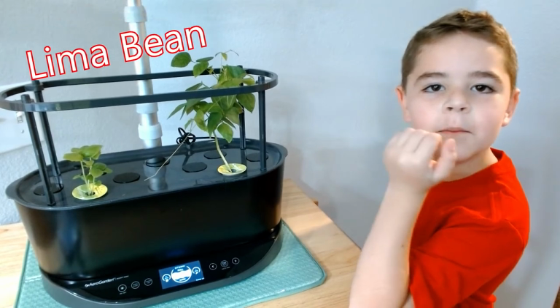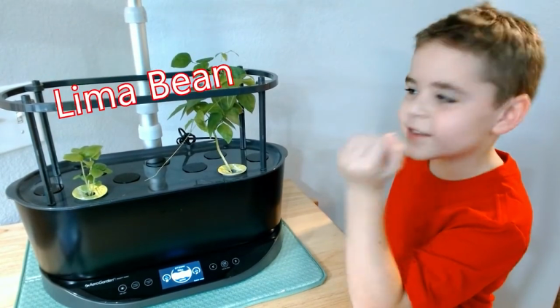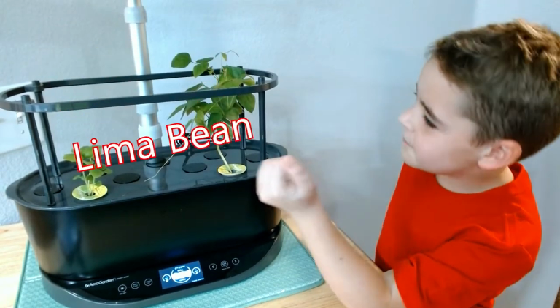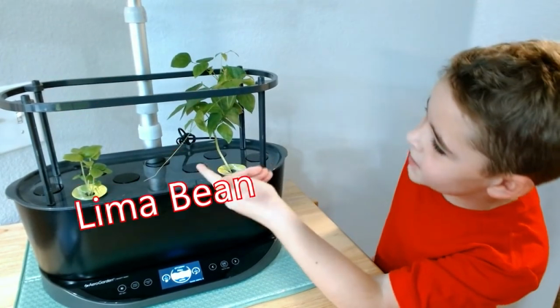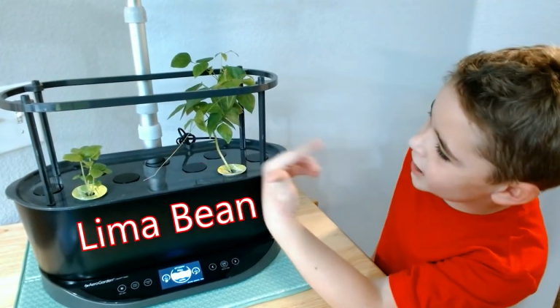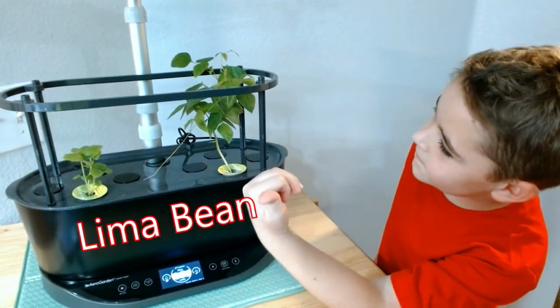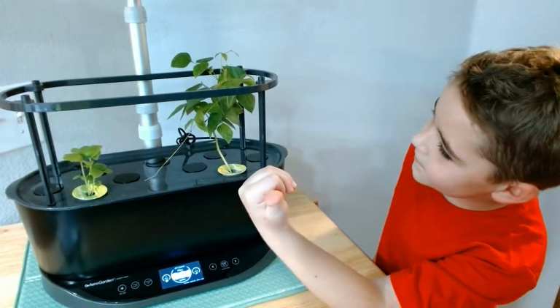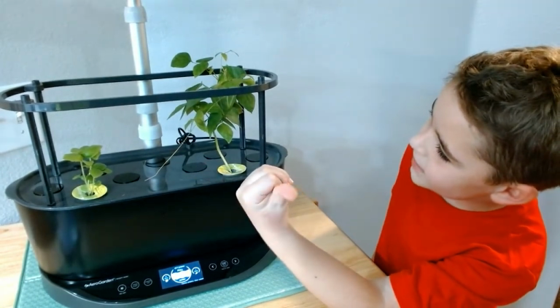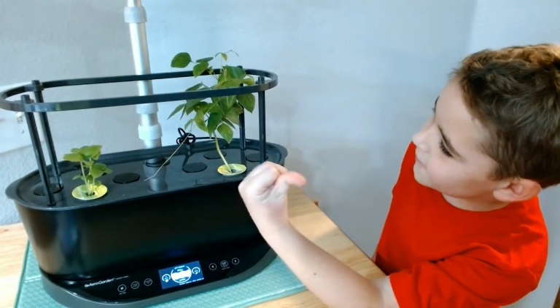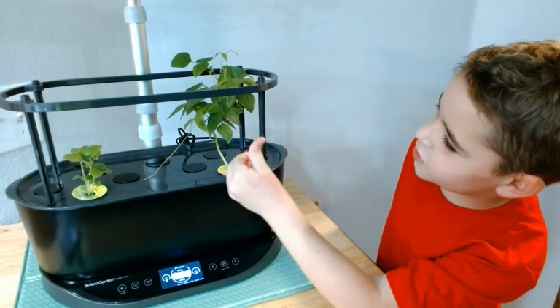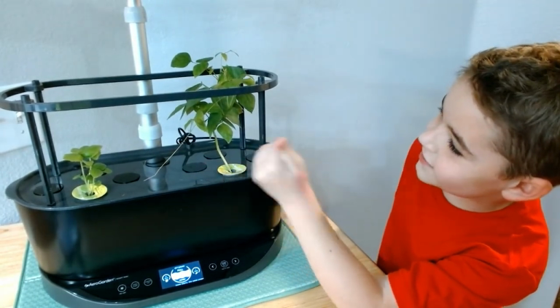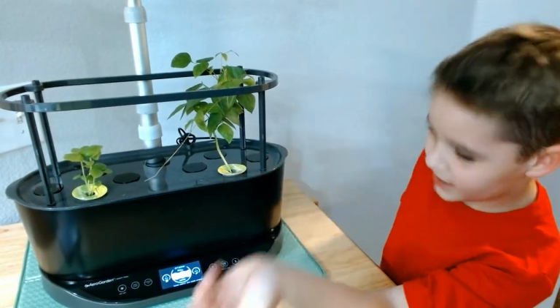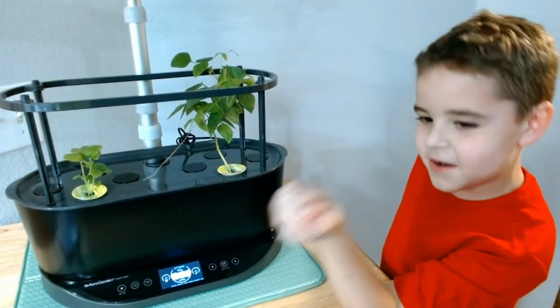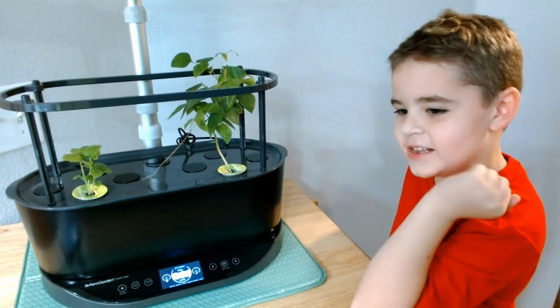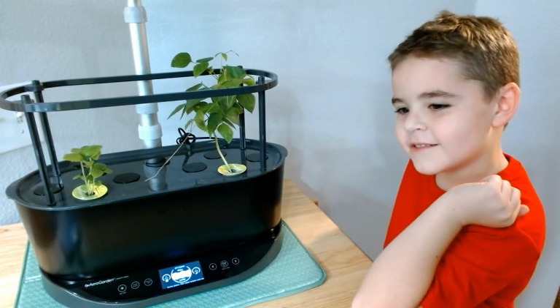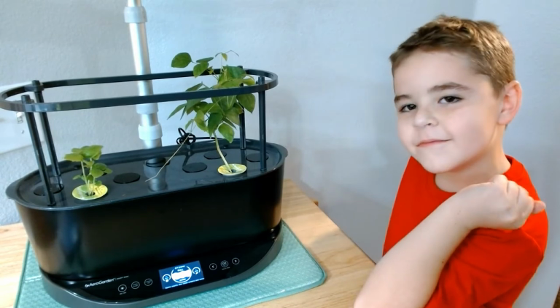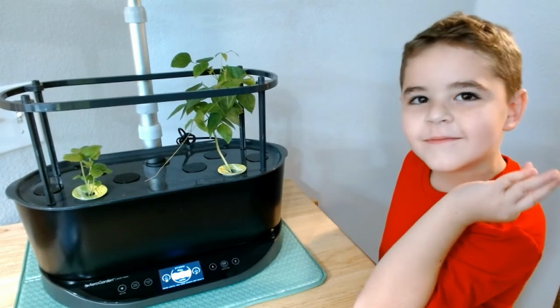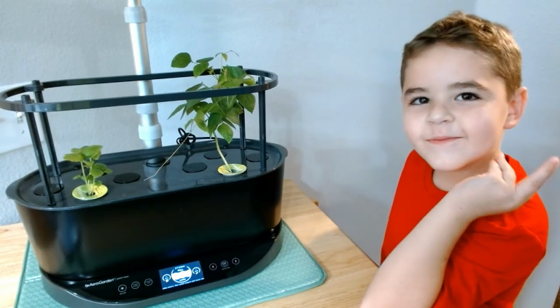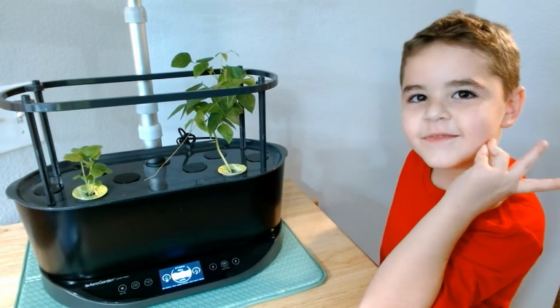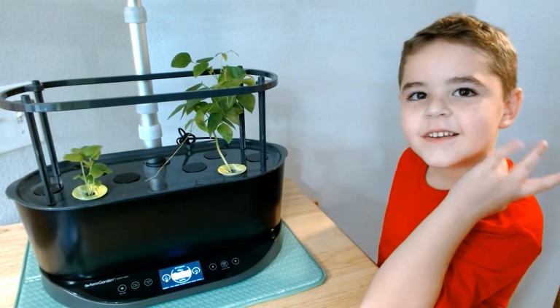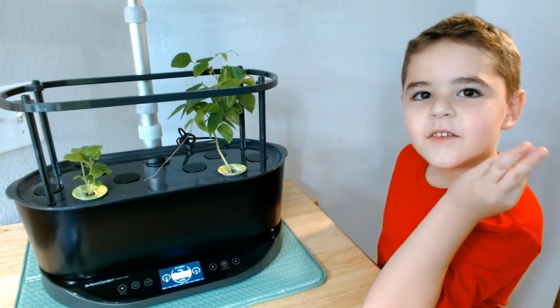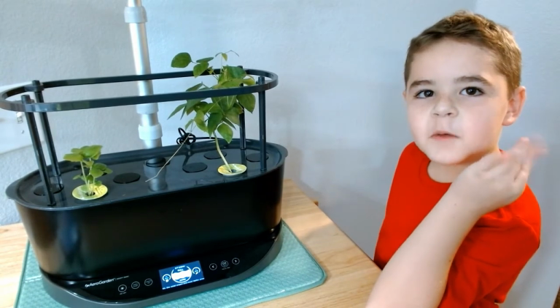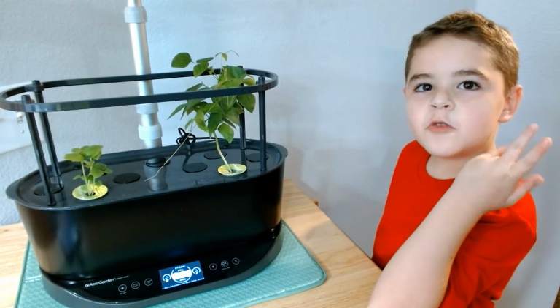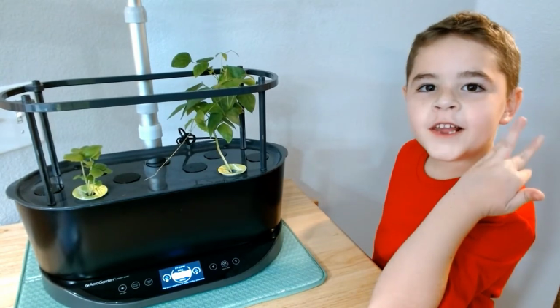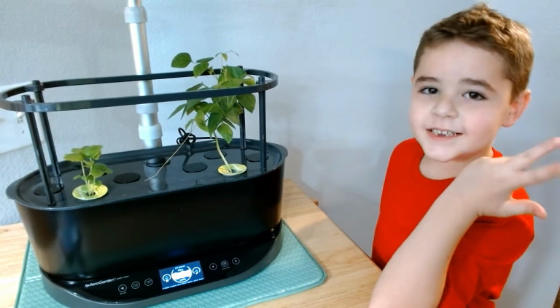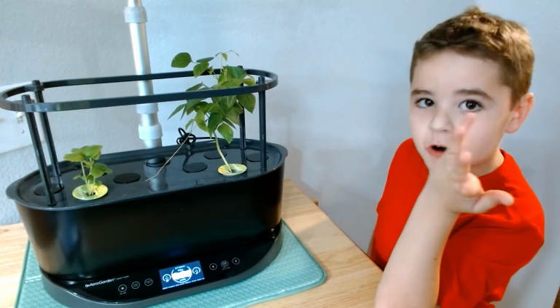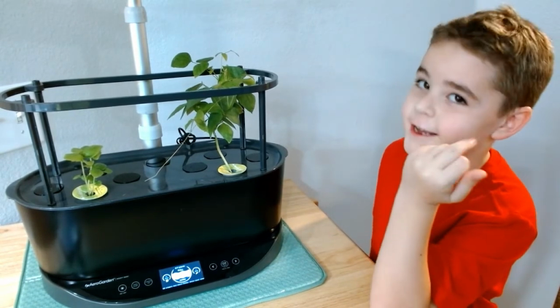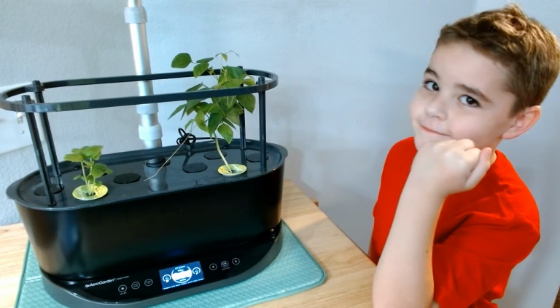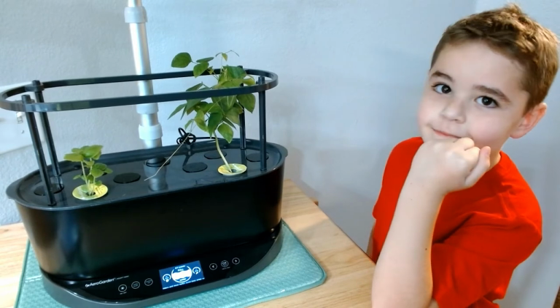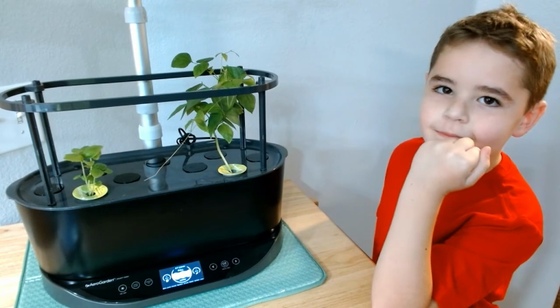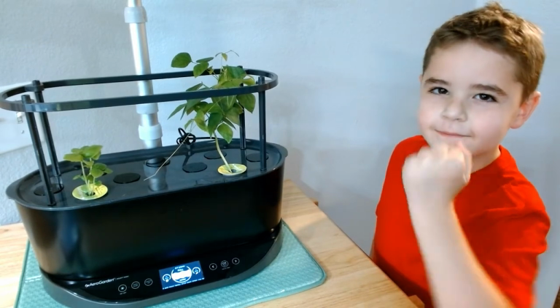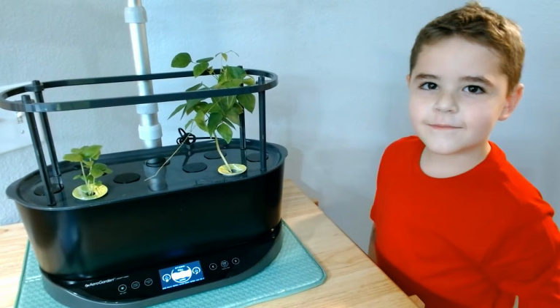It's a lima bean plant. Fantastic. It produces lima beans. How did you get that plant? From school. It's a story — let's talk about it in a second.